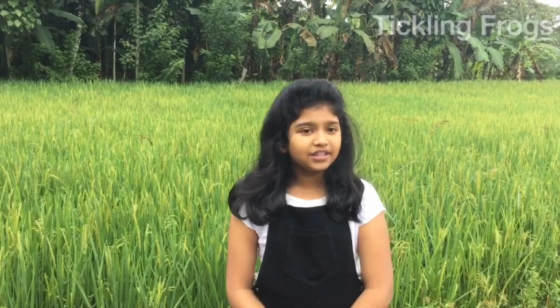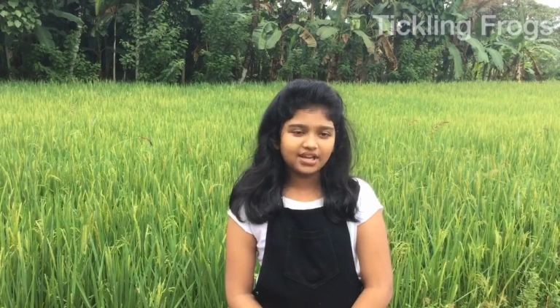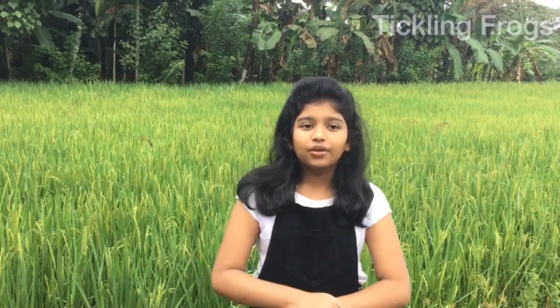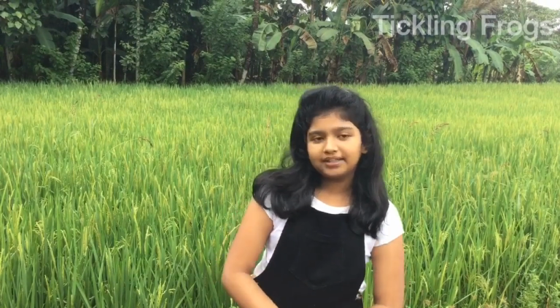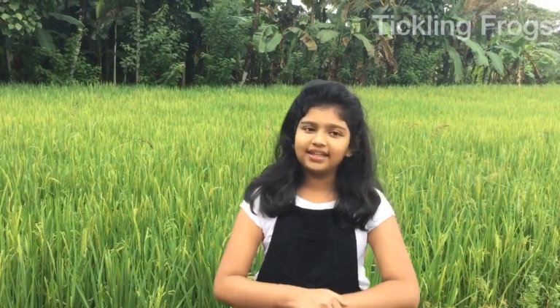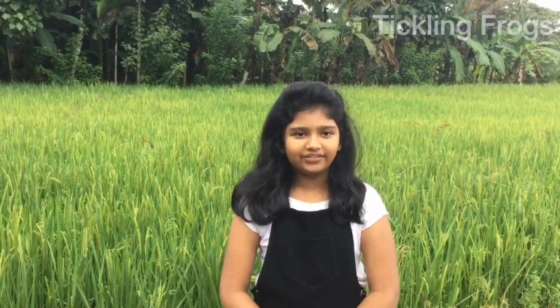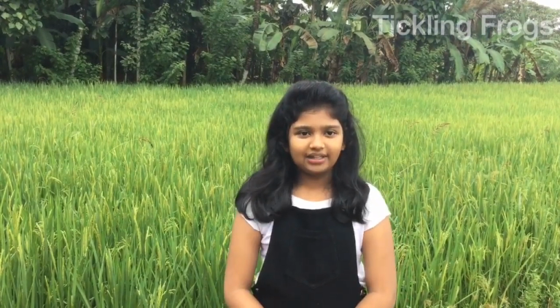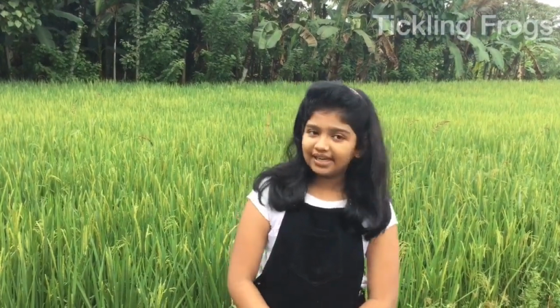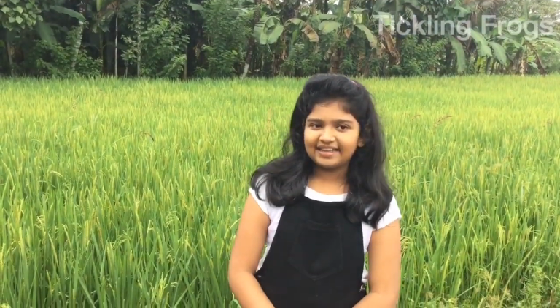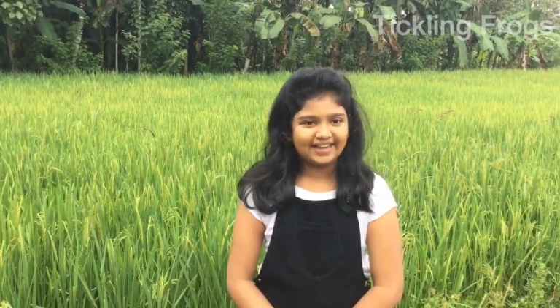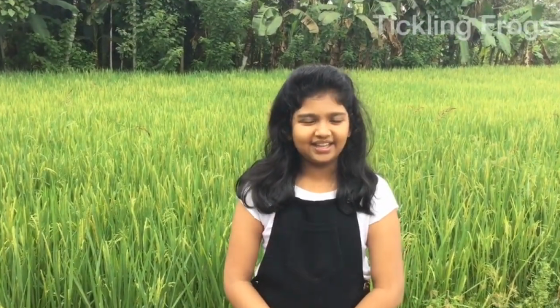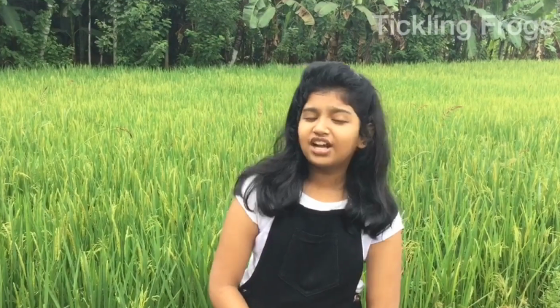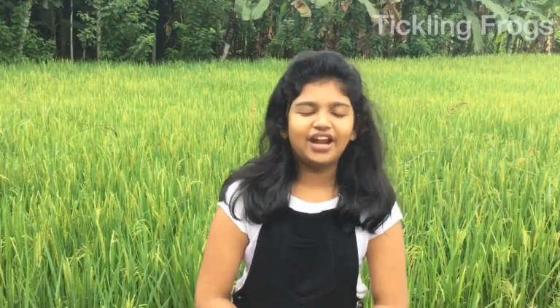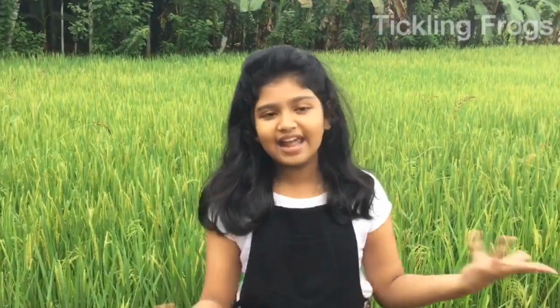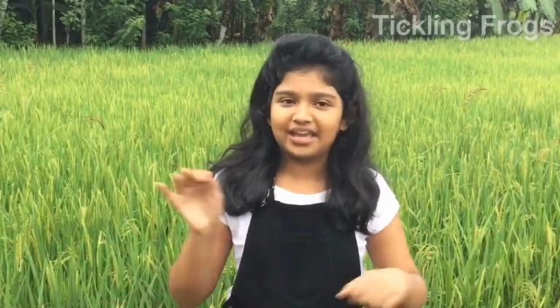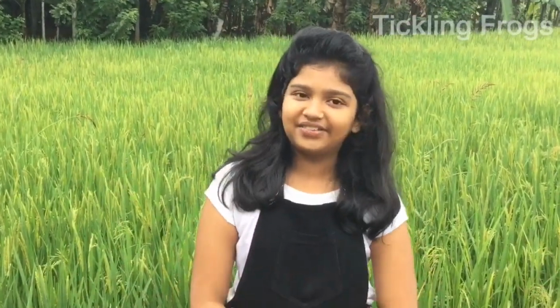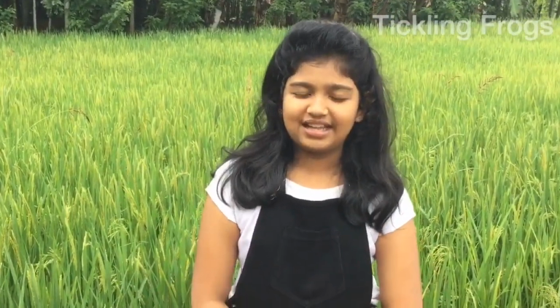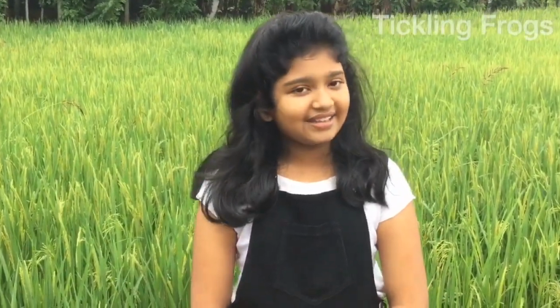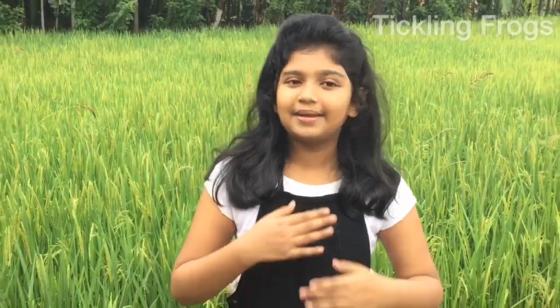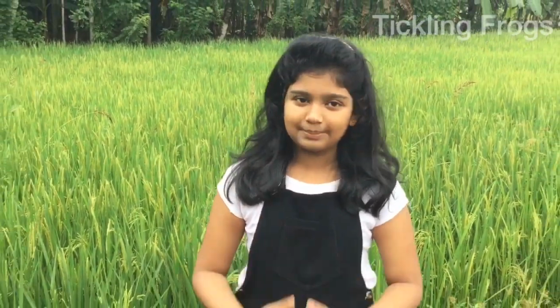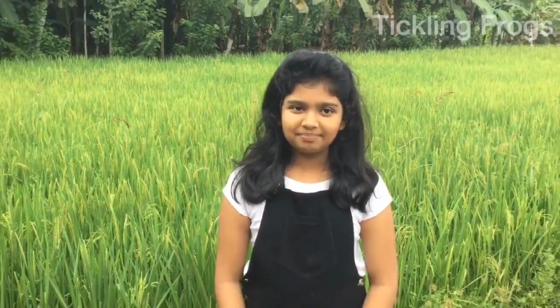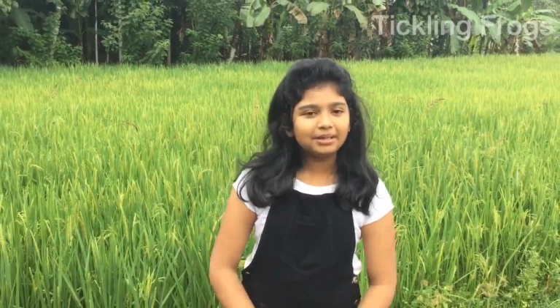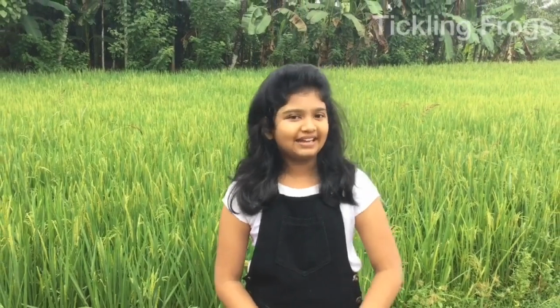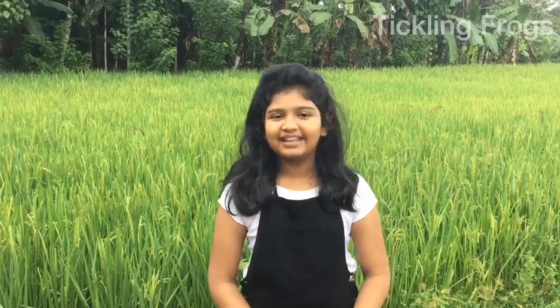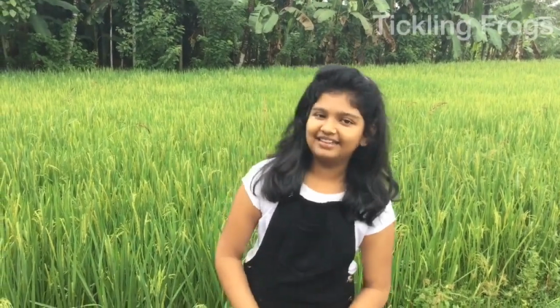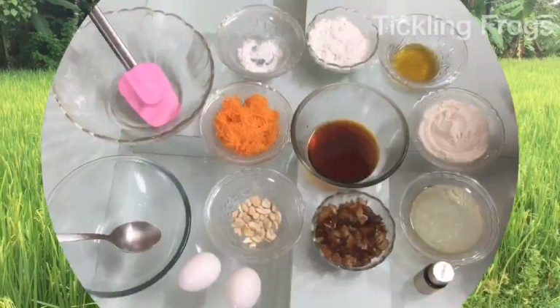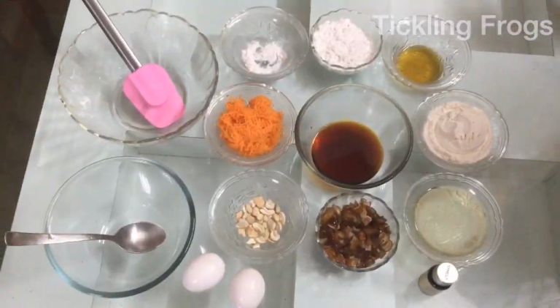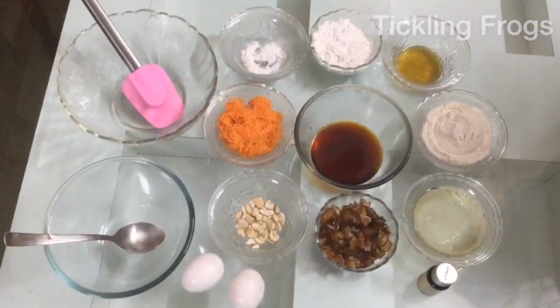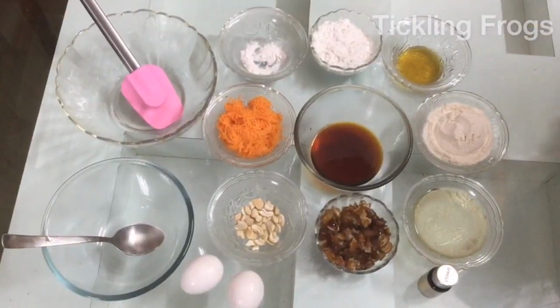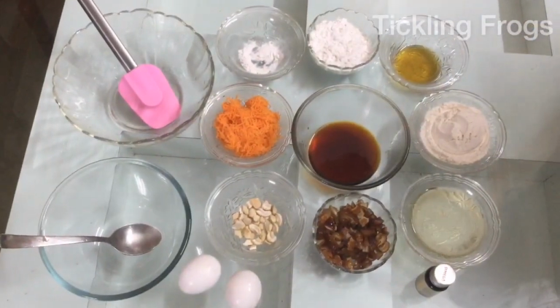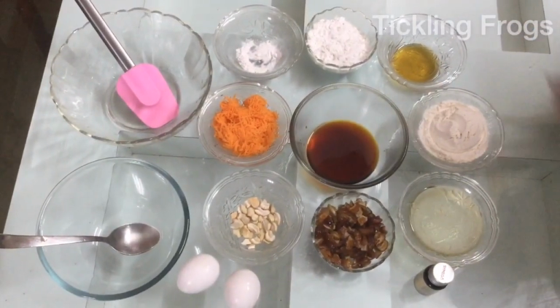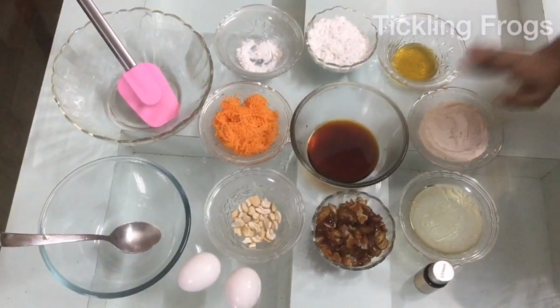Now I am going to share everything. All of this is a carrot cake. This is a masterpiece. So I am going to share a carrot cake.